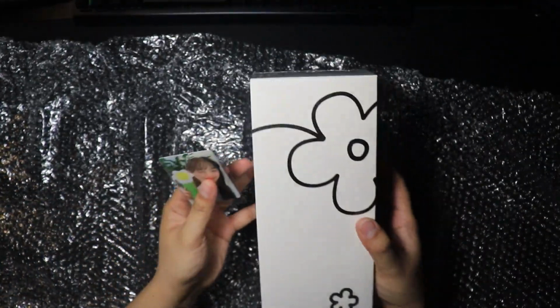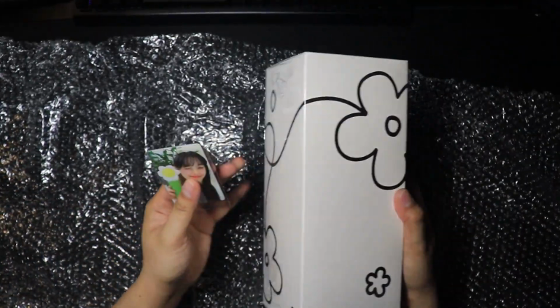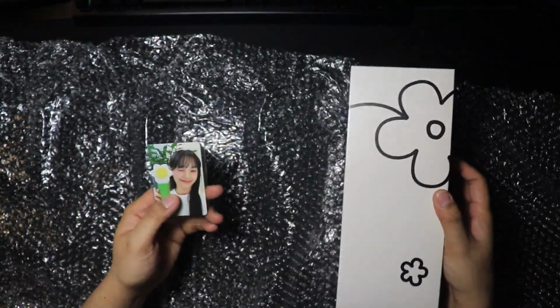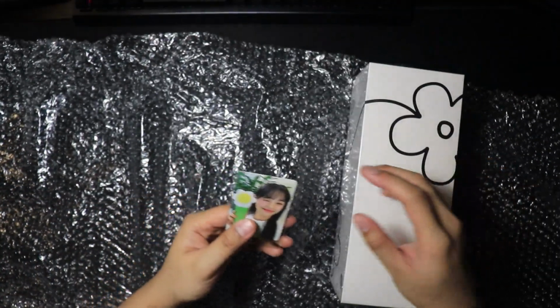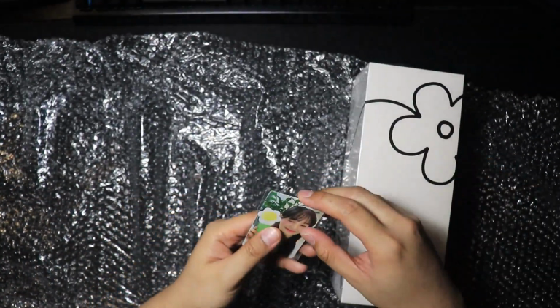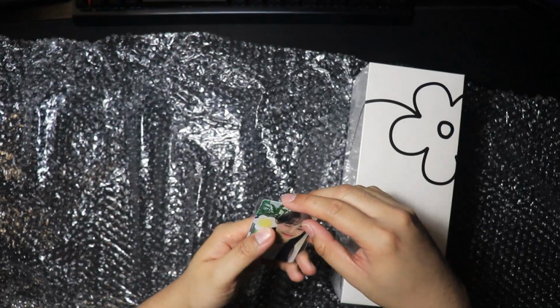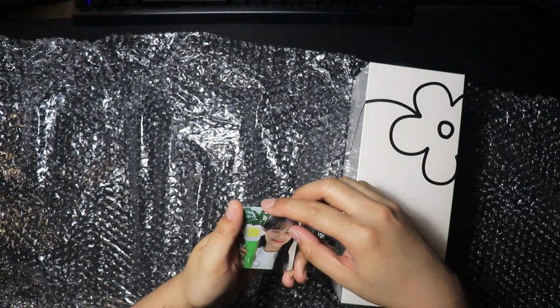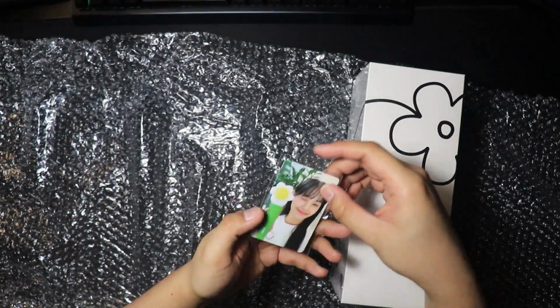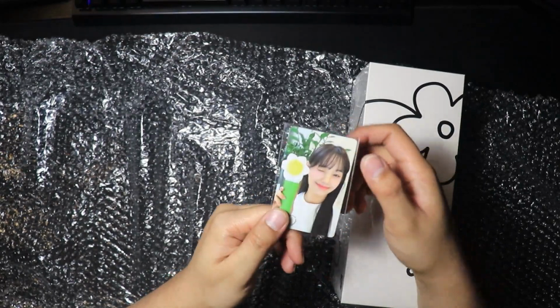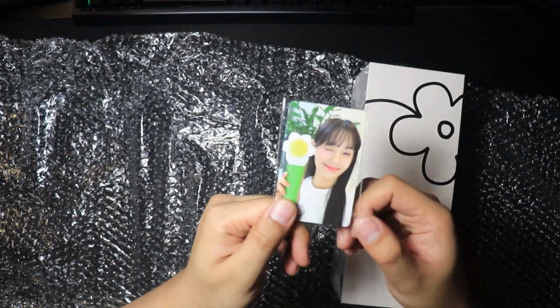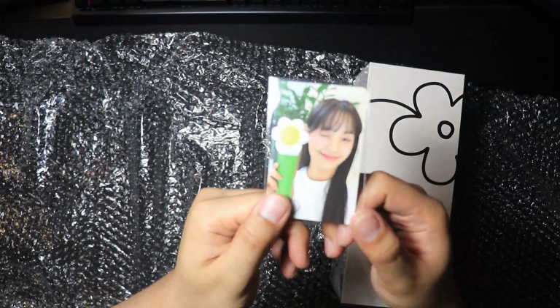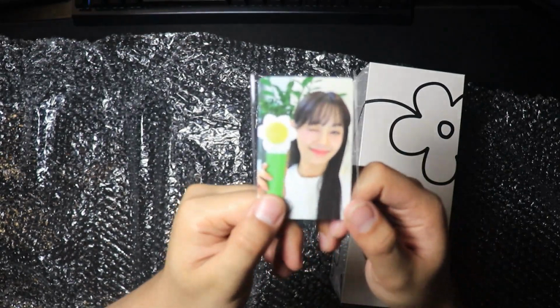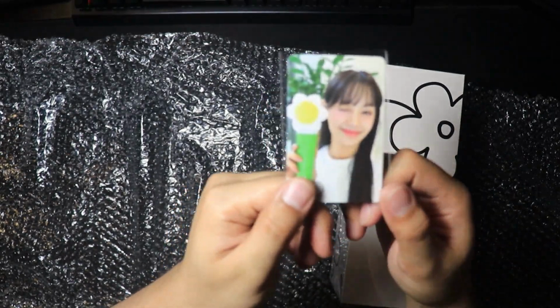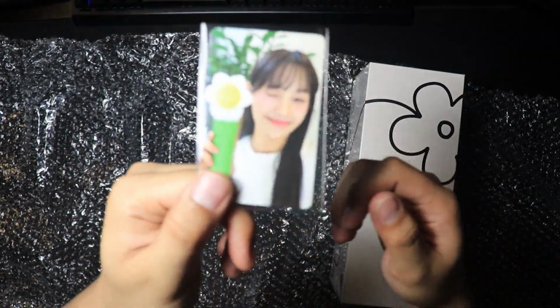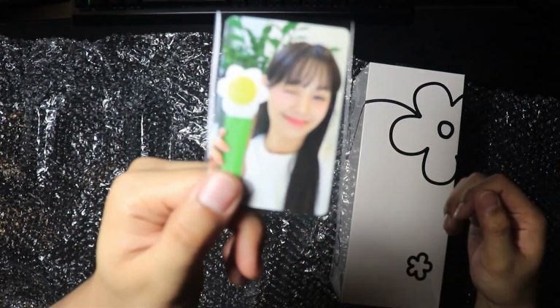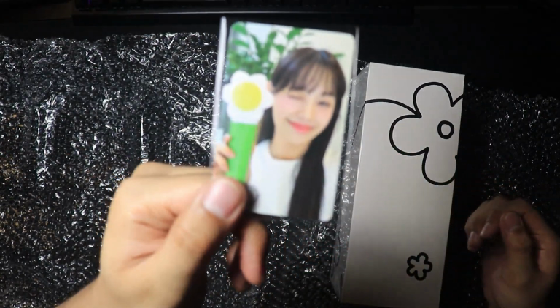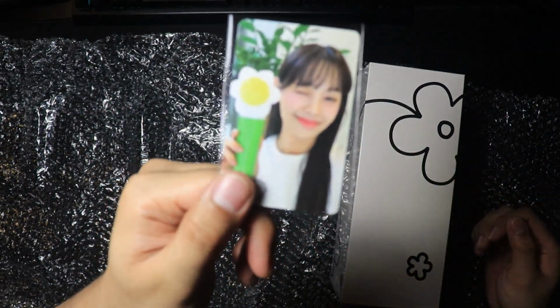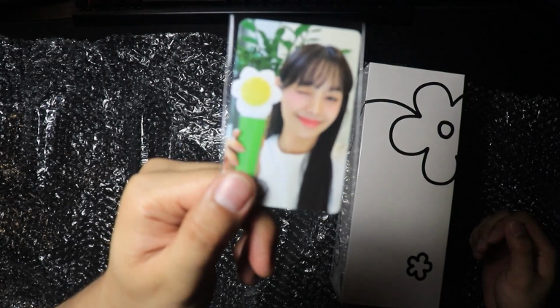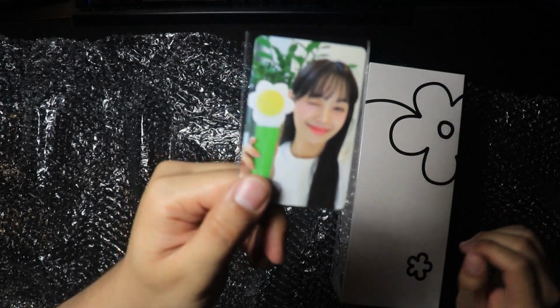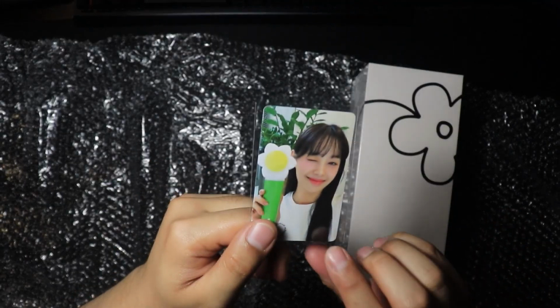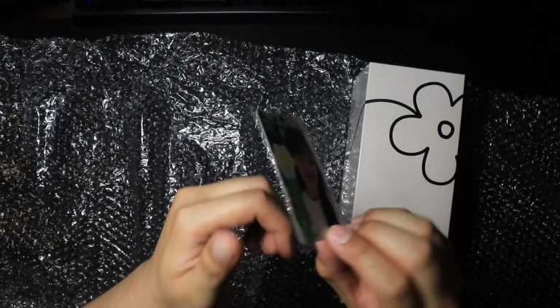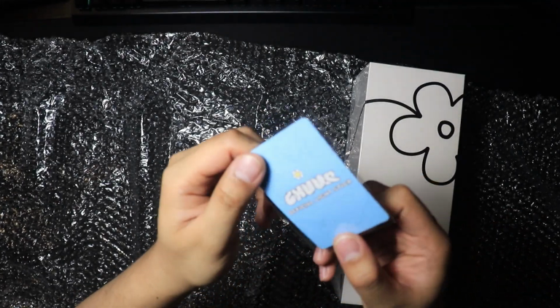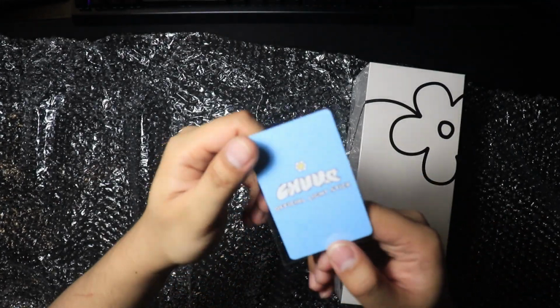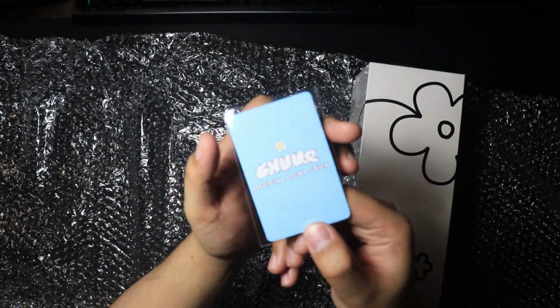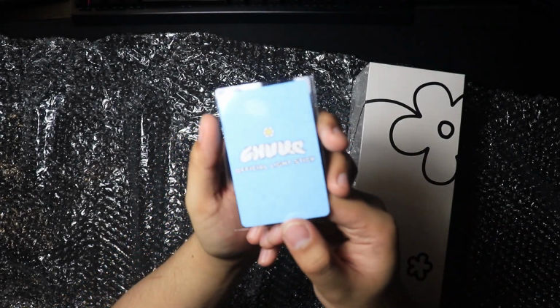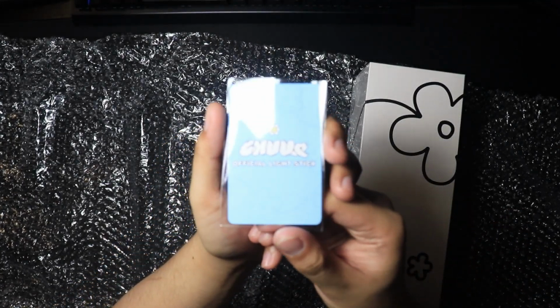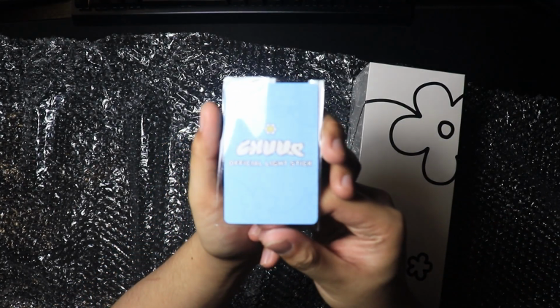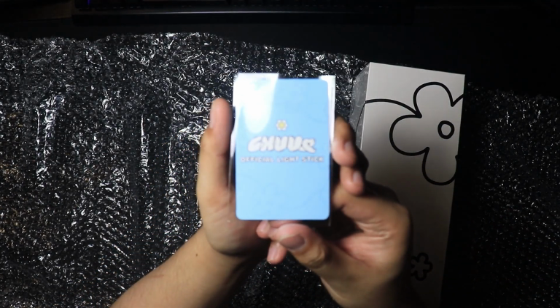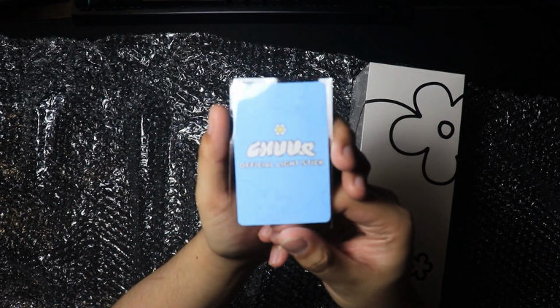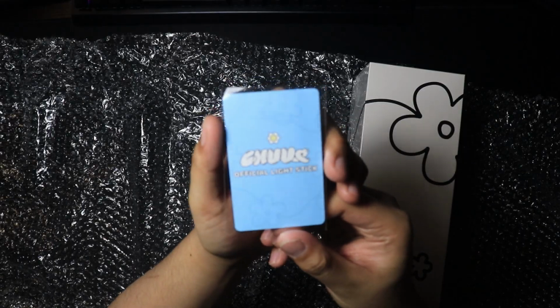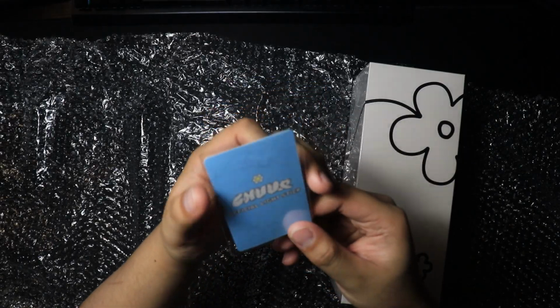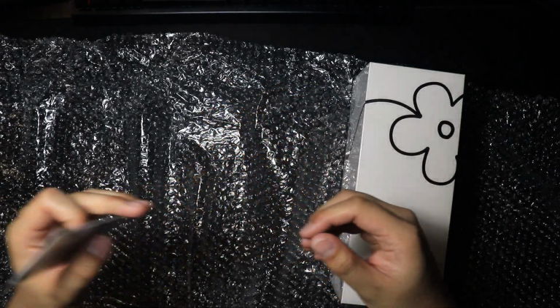Very nice. And there's a card of Chuu. There you go. Chuu's official lightstick. Very nice.